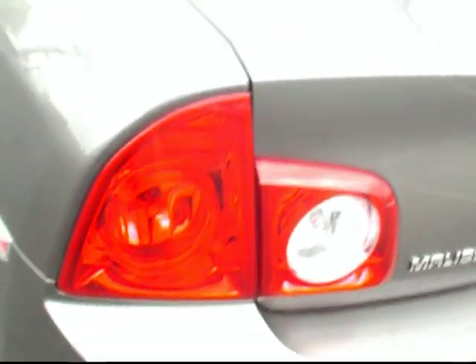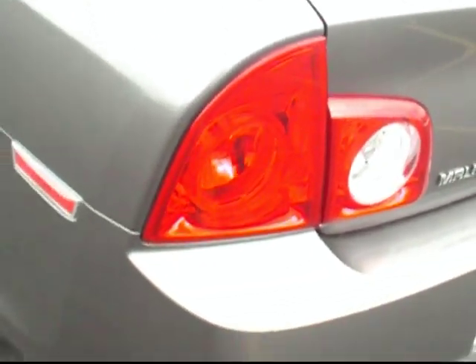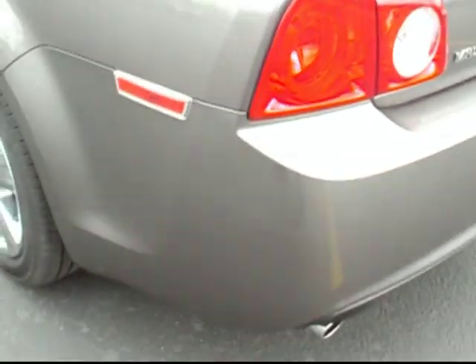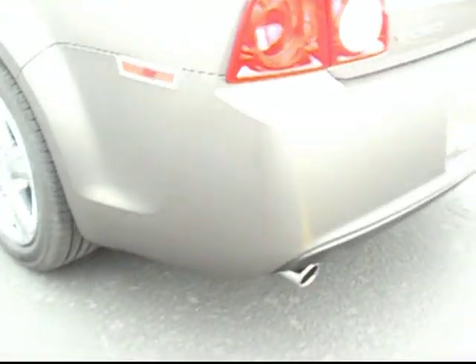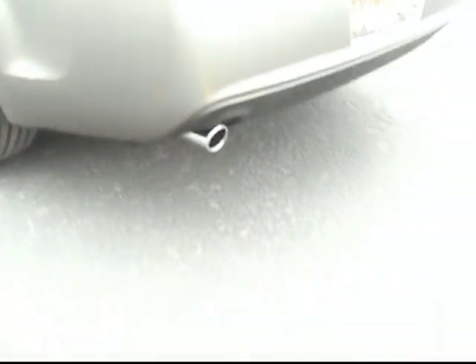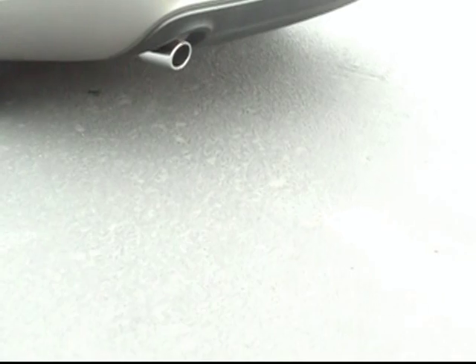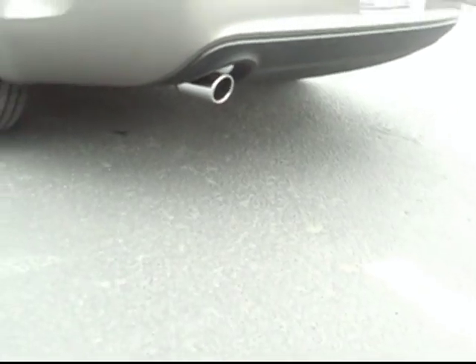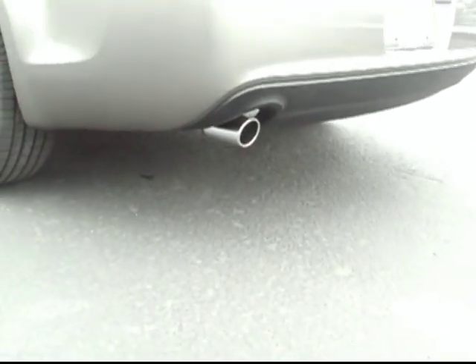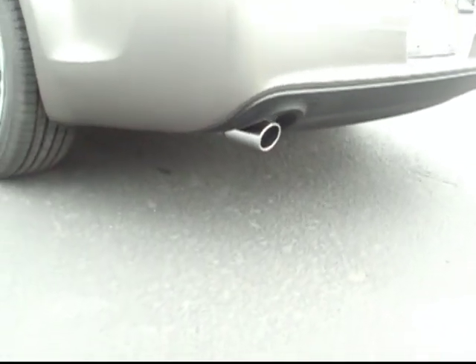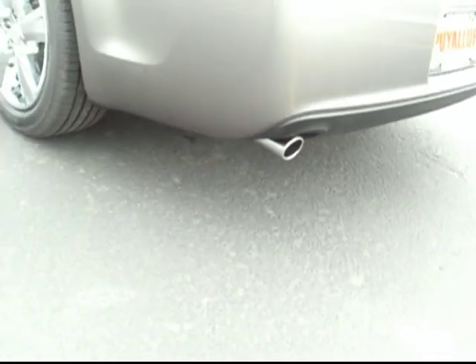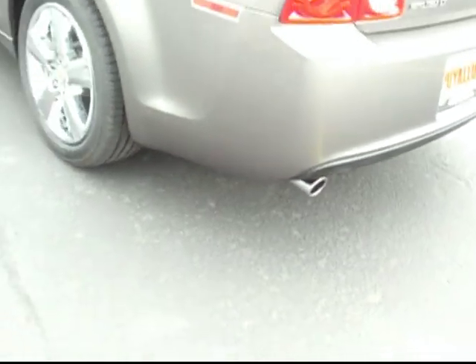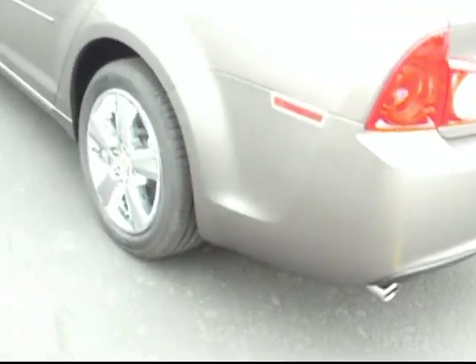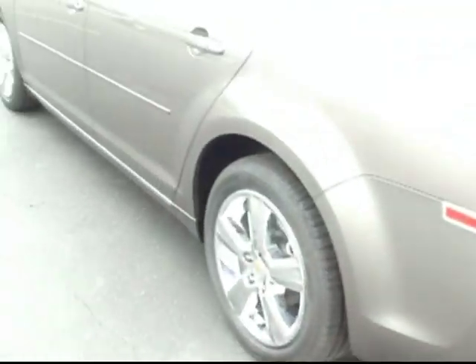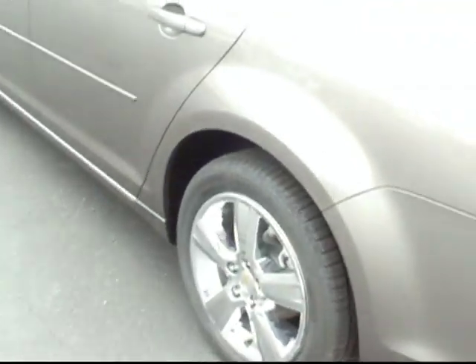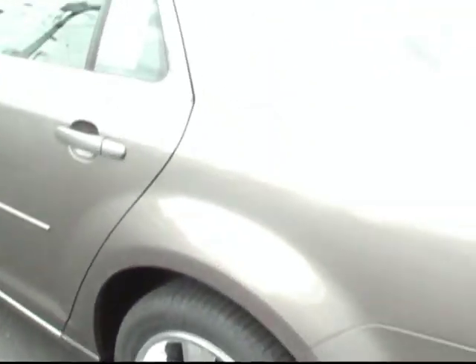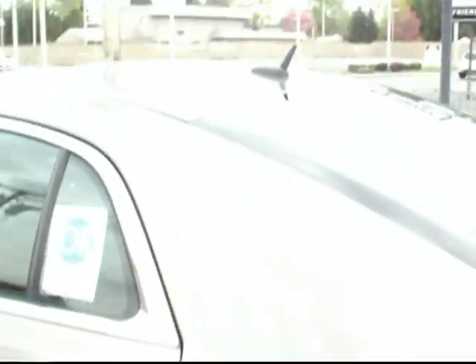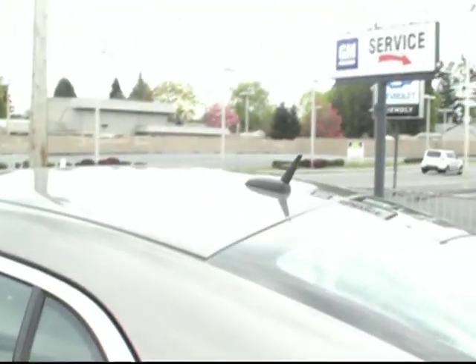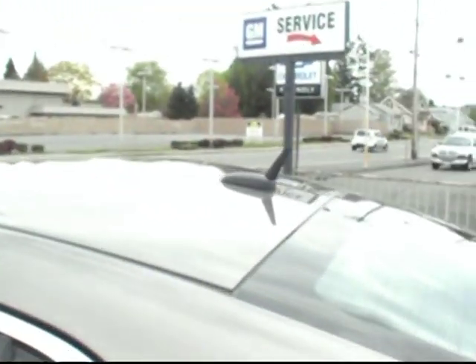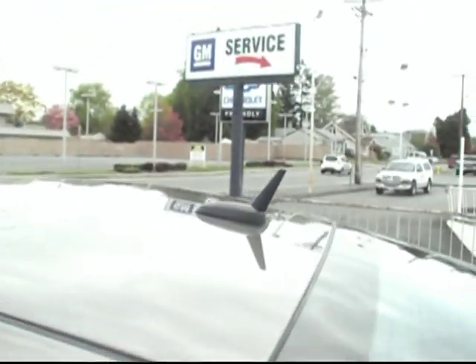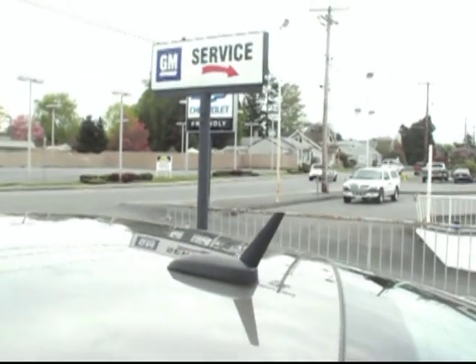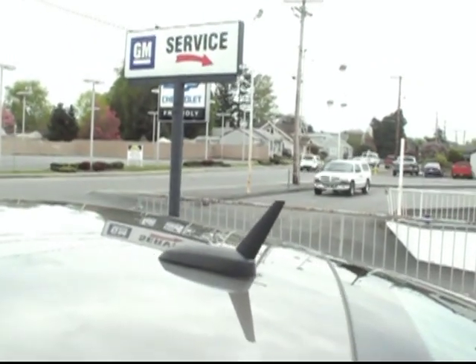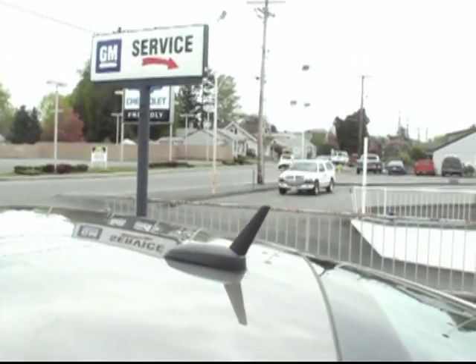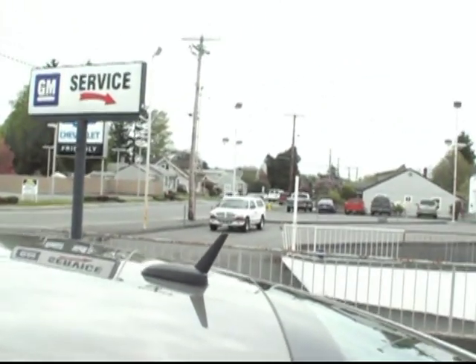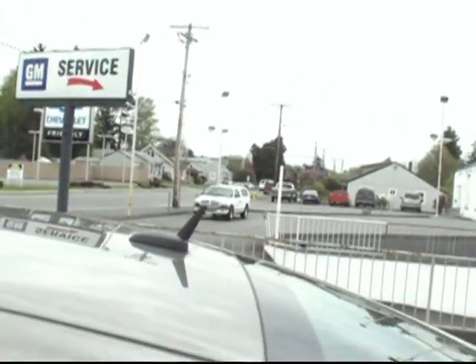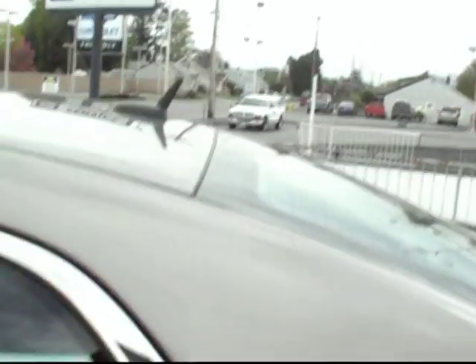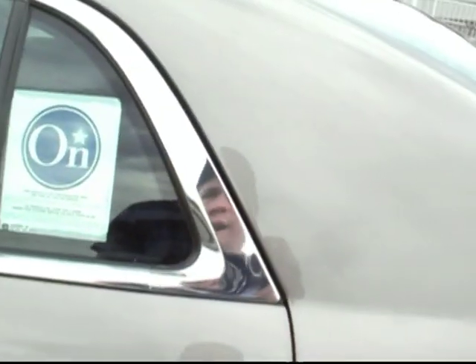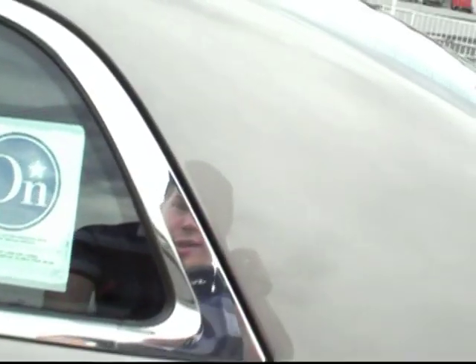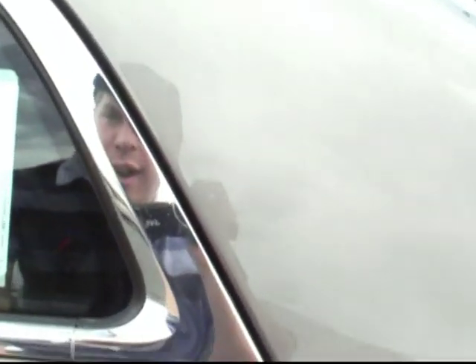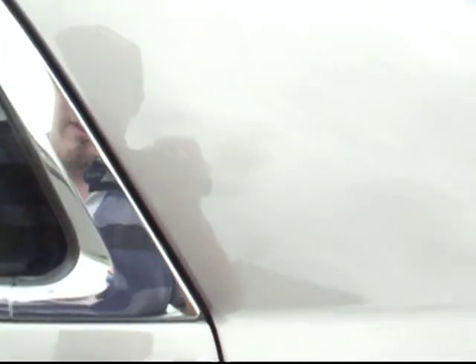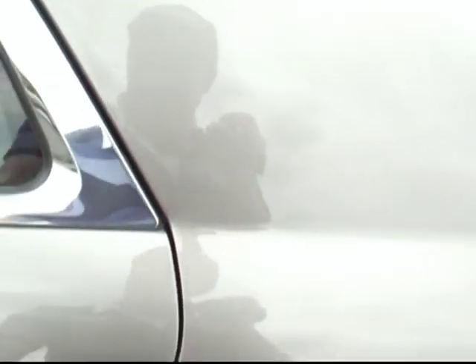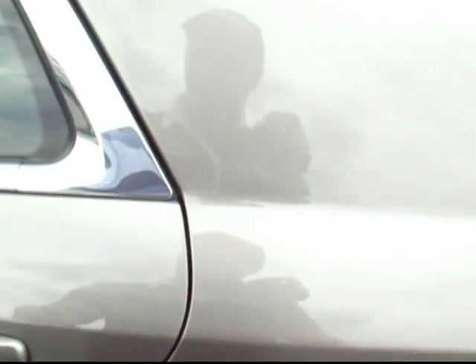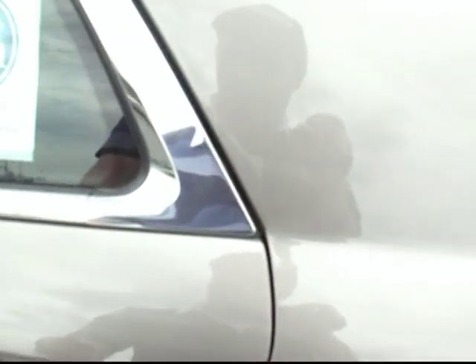Love the tail lights on these. Chrome exhaust as well. You can see the antenna for our XM satellite radio as well as OnStar integrated cell phone.